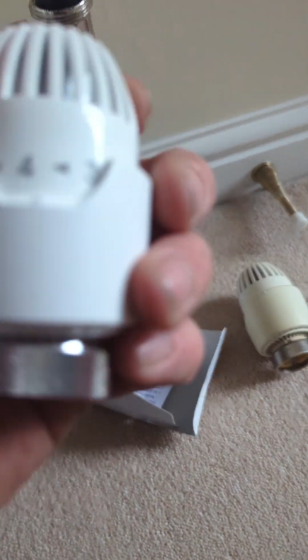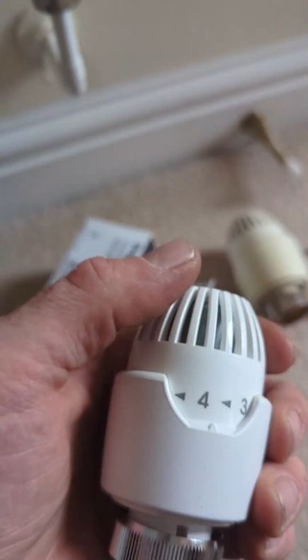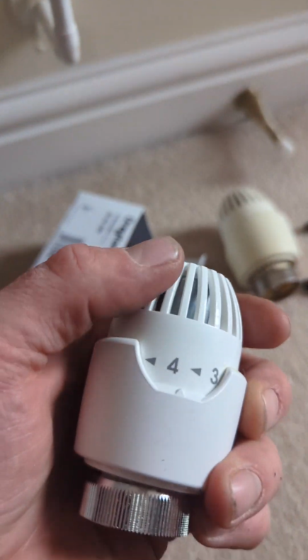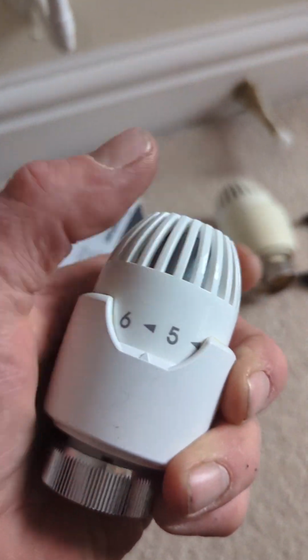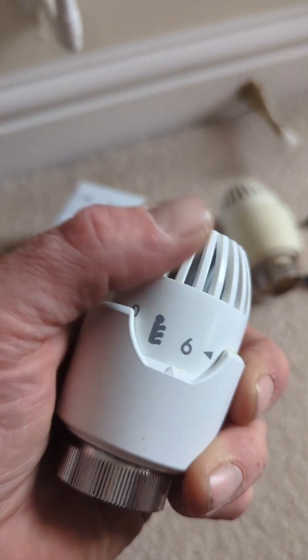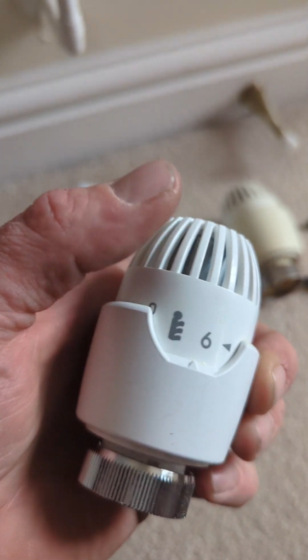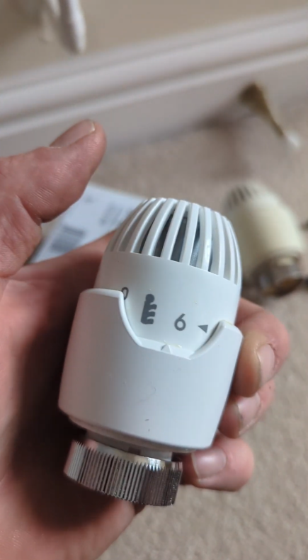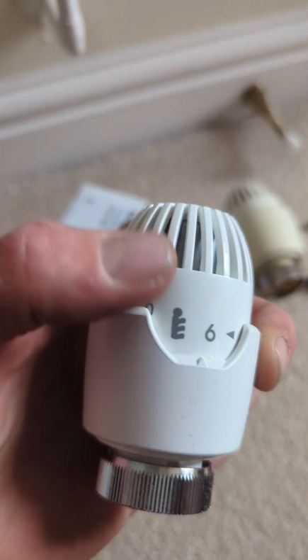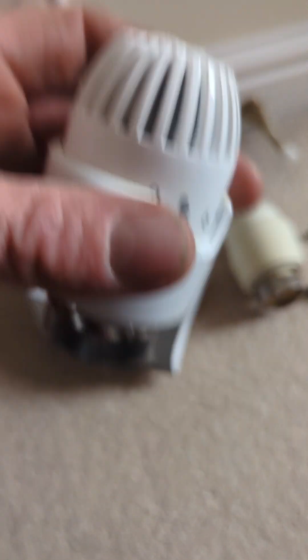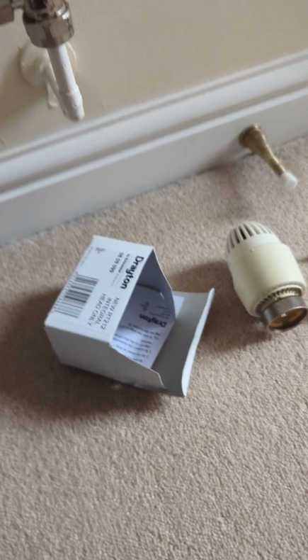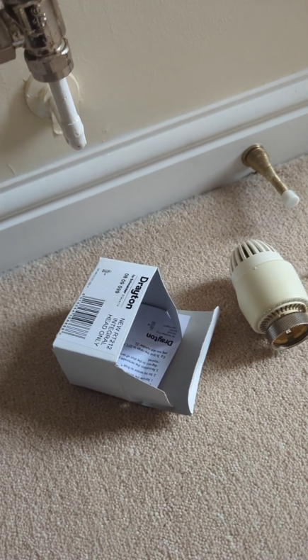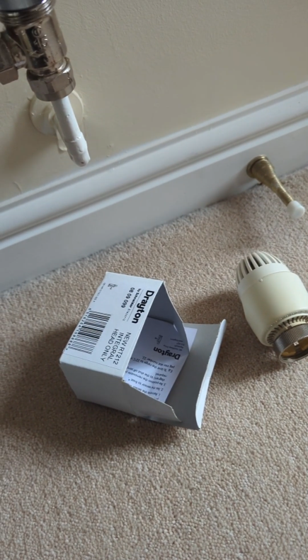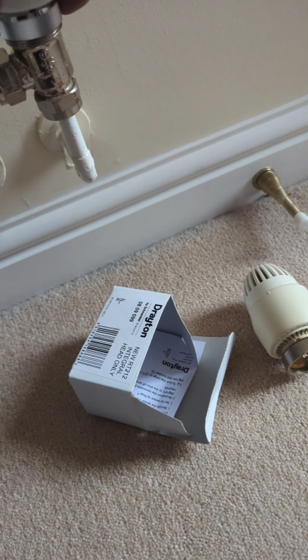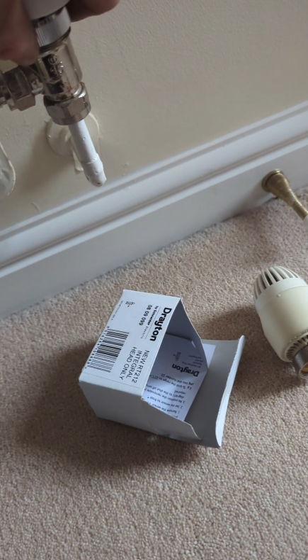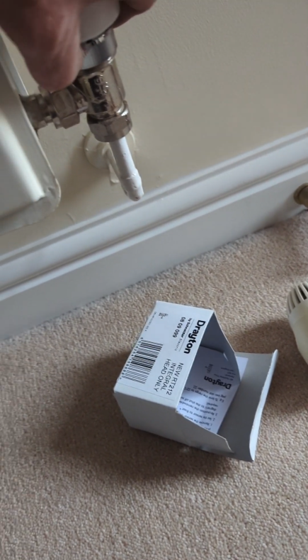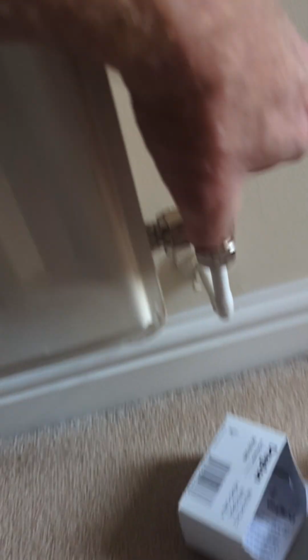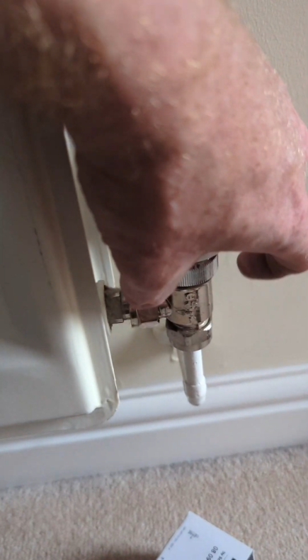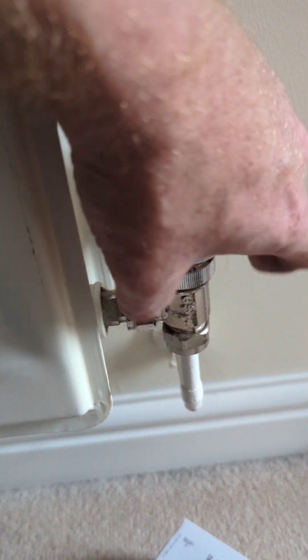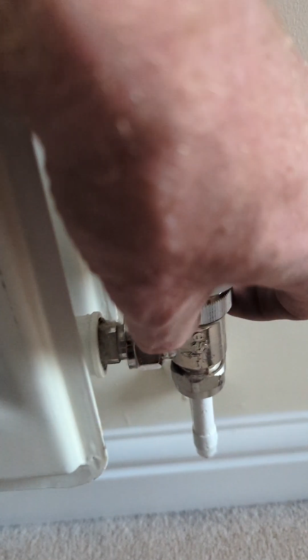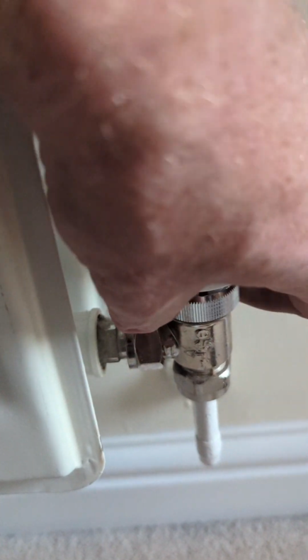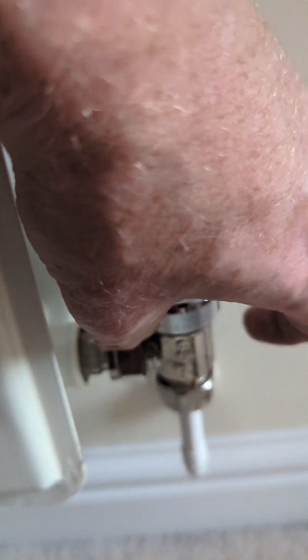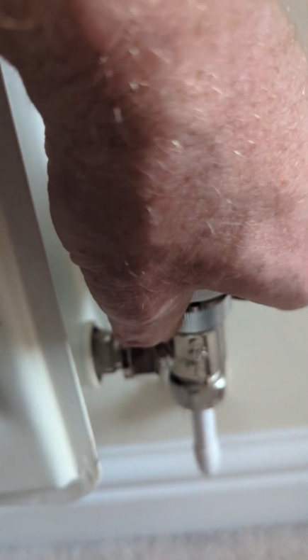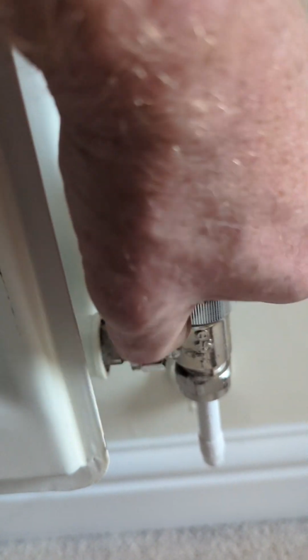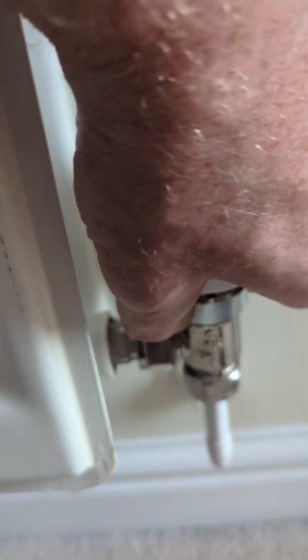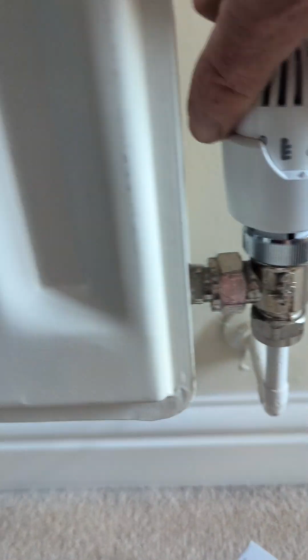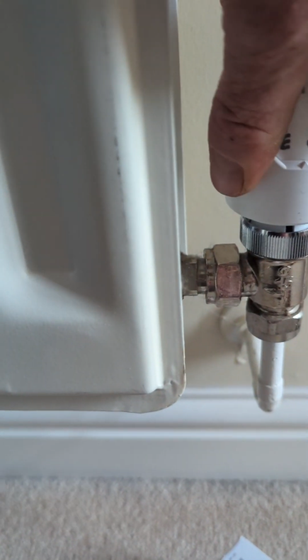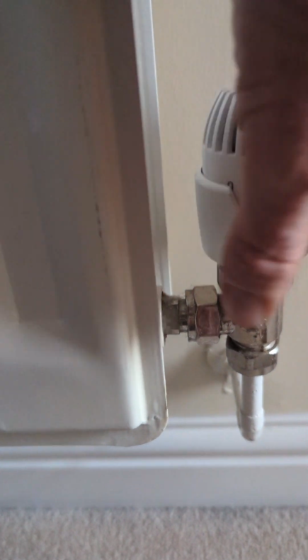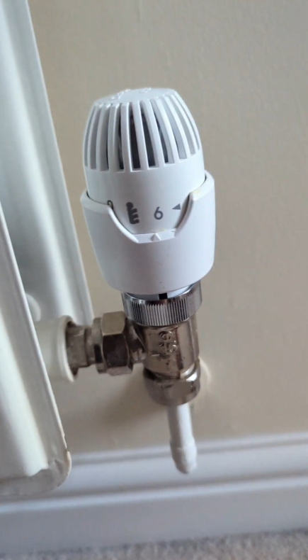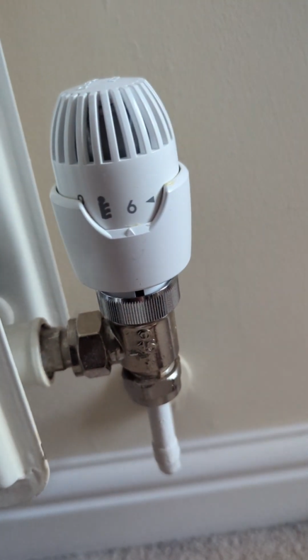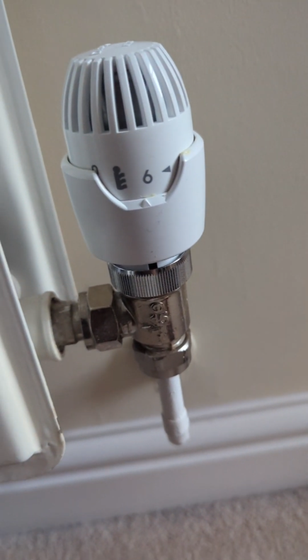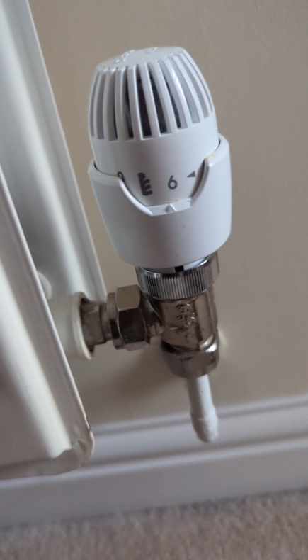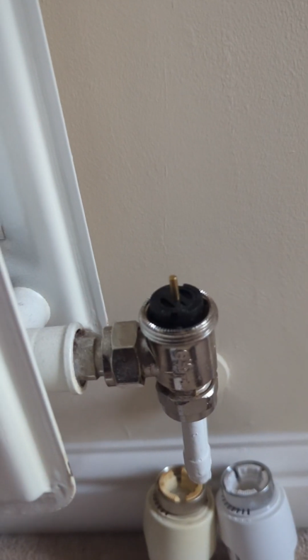With the new one, you've got to make sure it's turned all the way up to the top. Then screw it on by hand once again, and that's it.